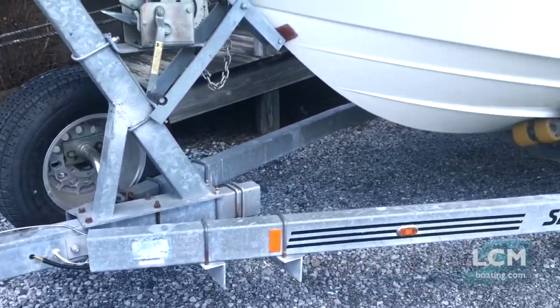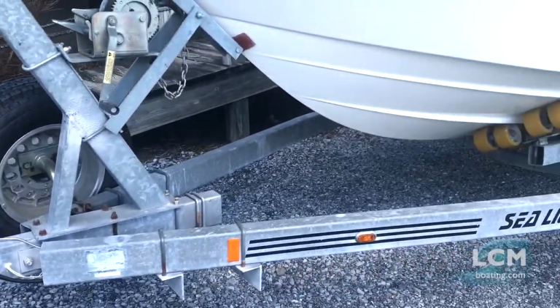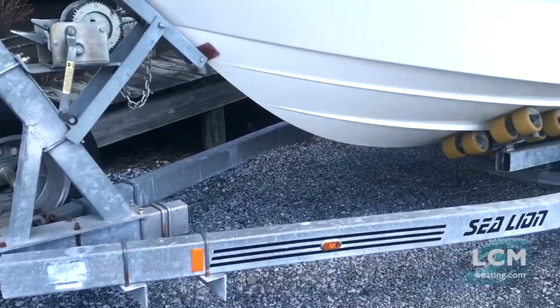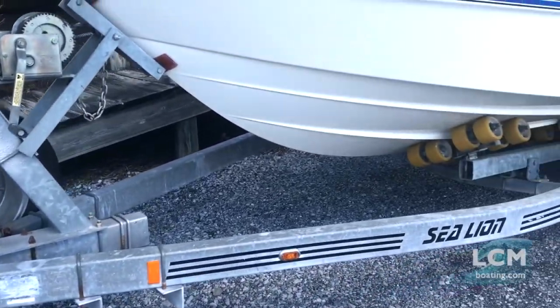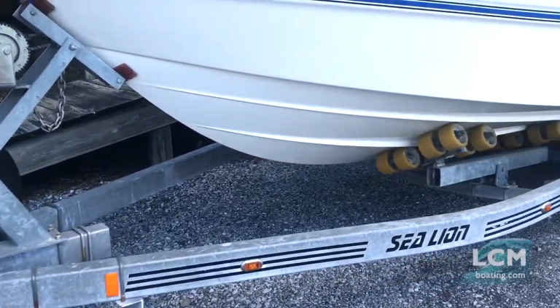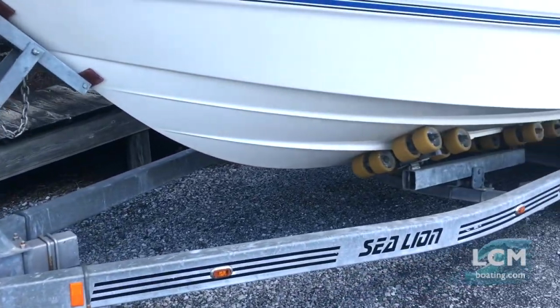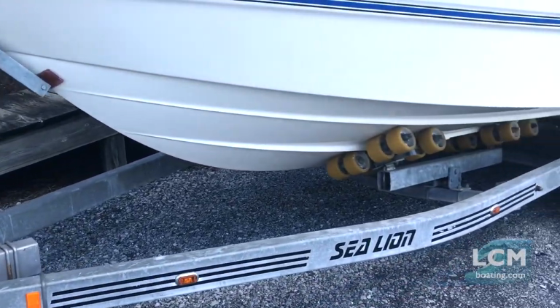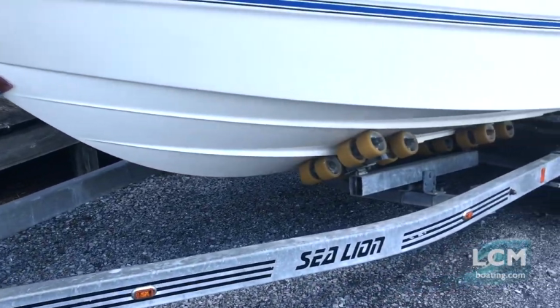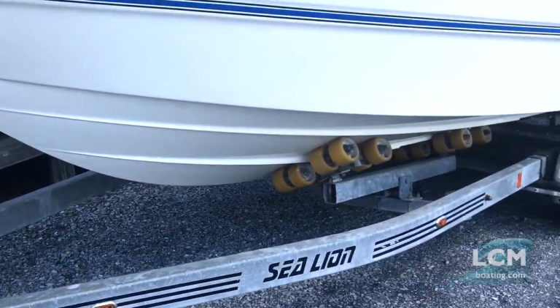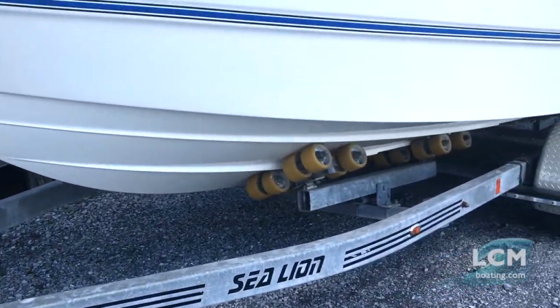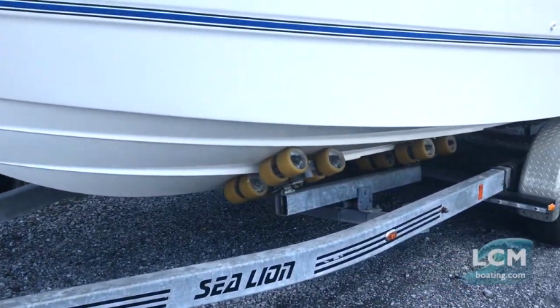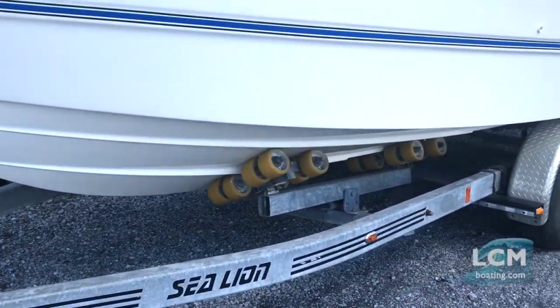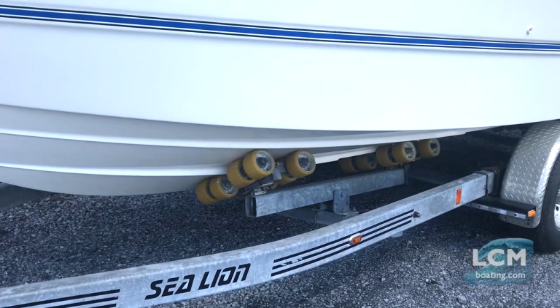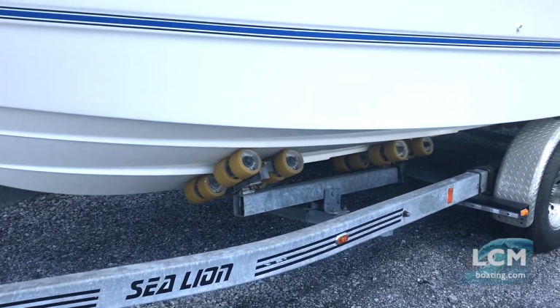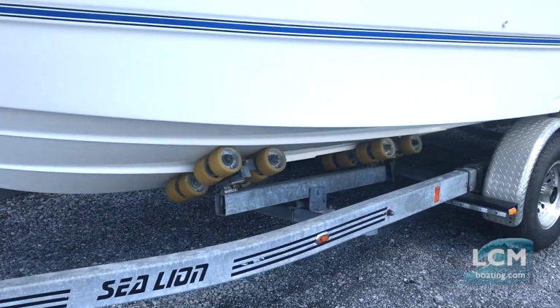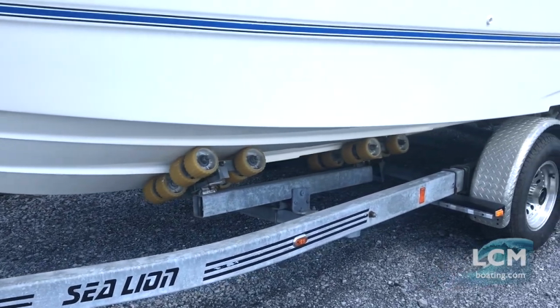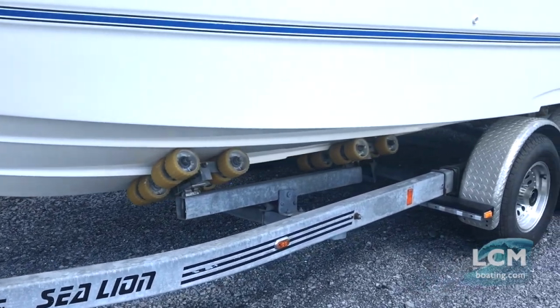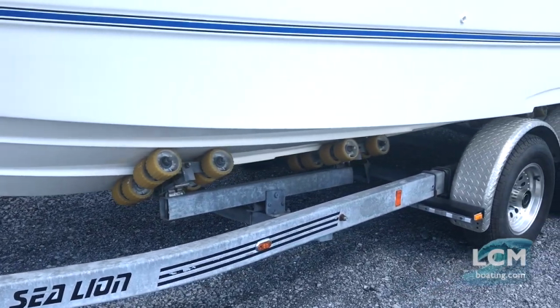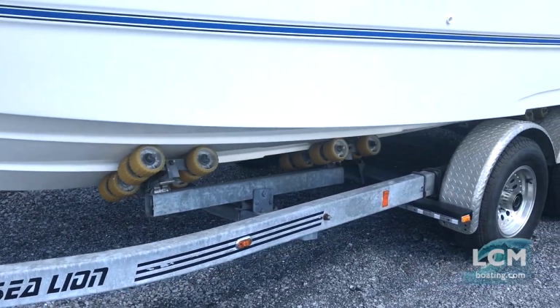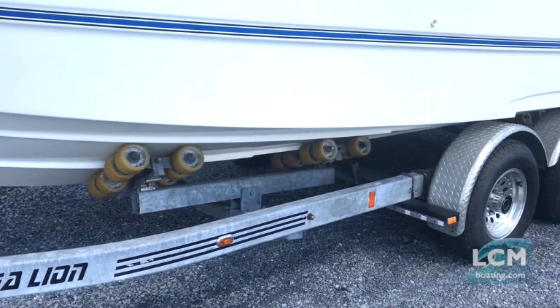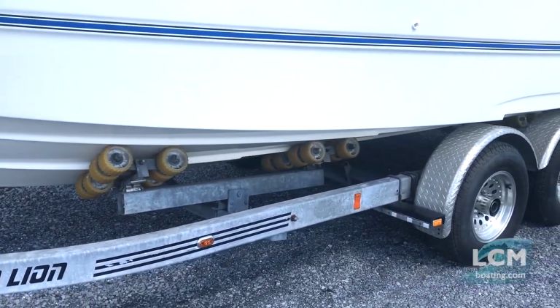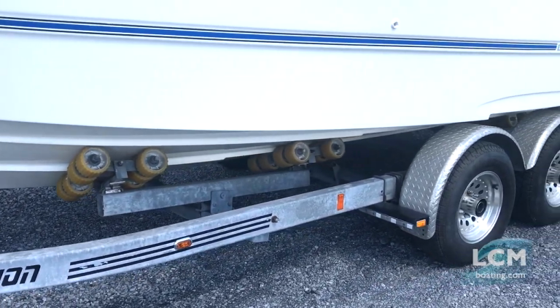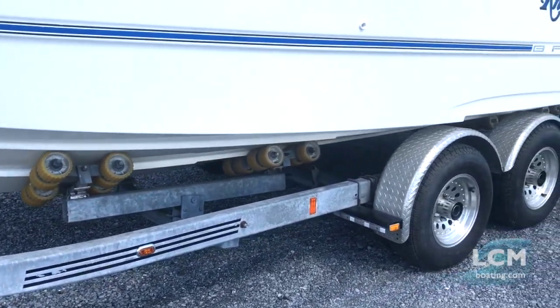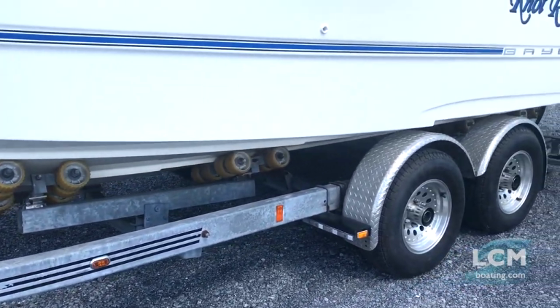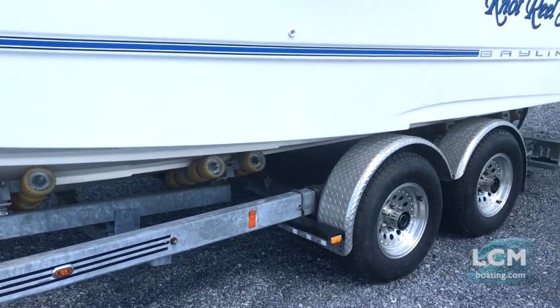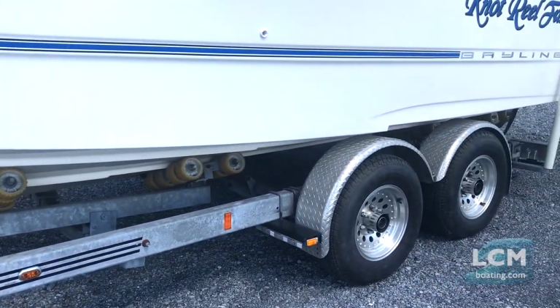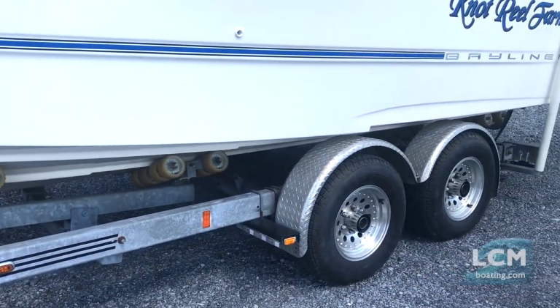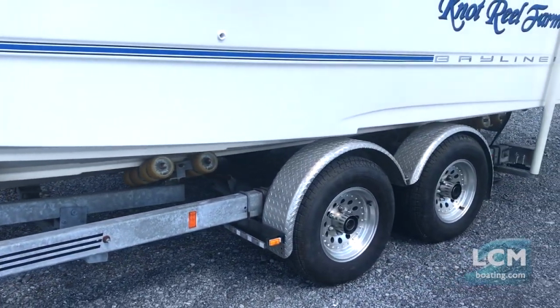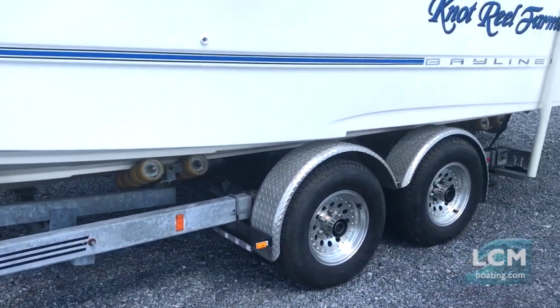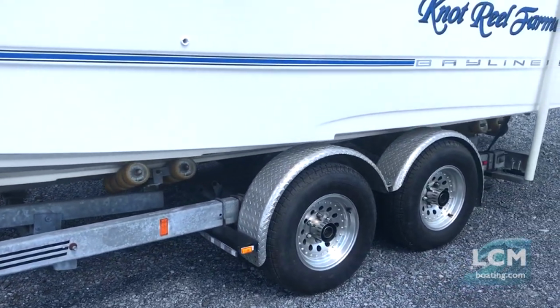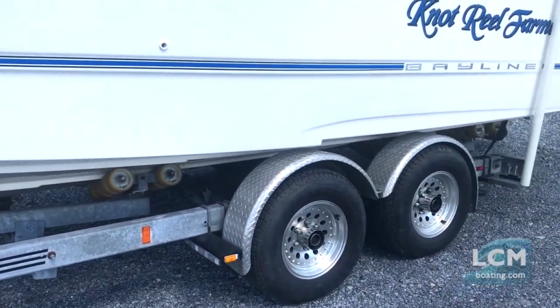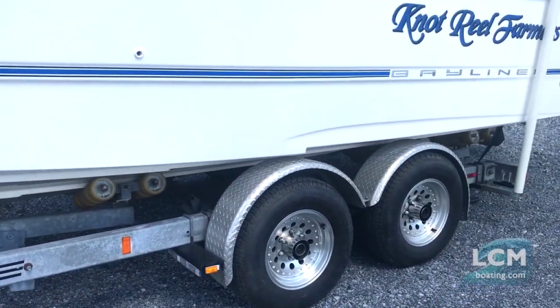The boat's condition — we've completely gone over it. We've maintained this boat. We know everything about it. It is exceptional.